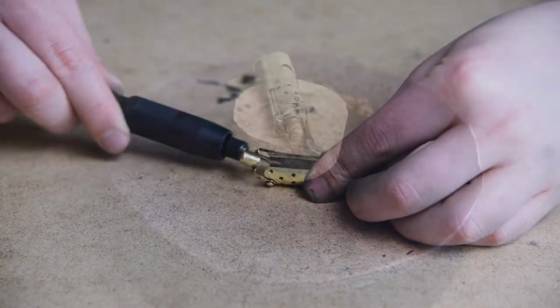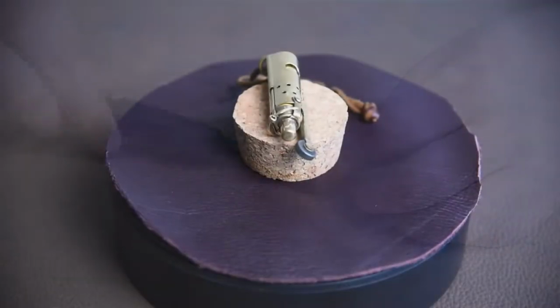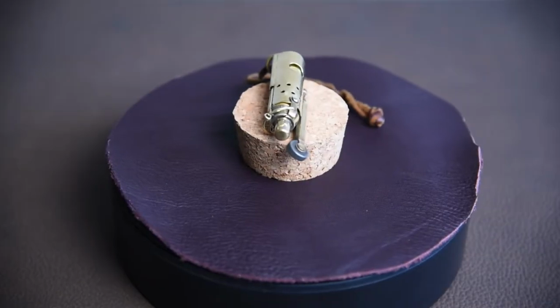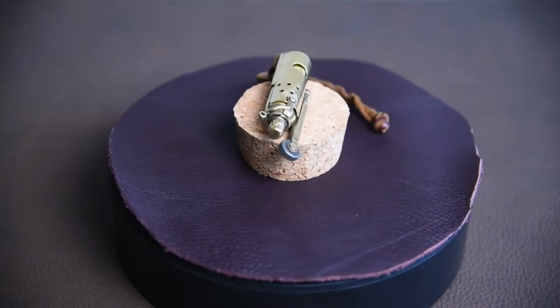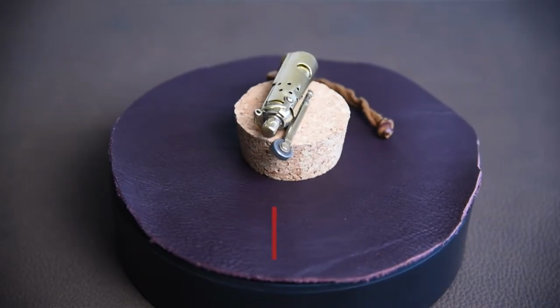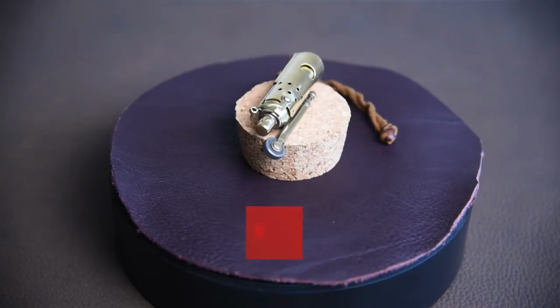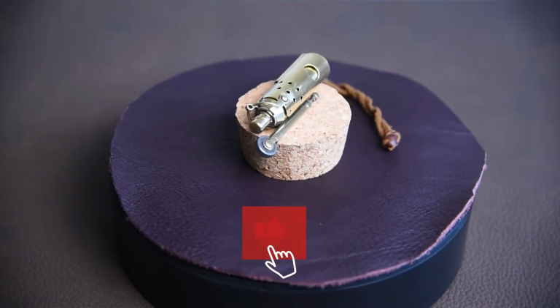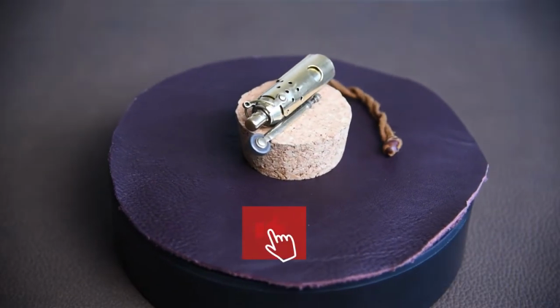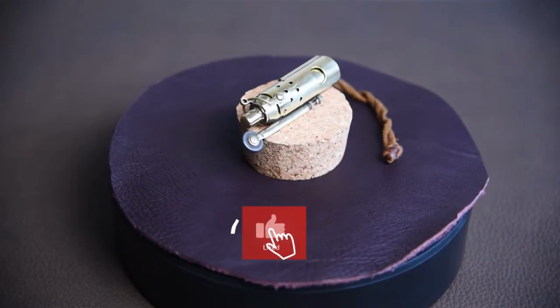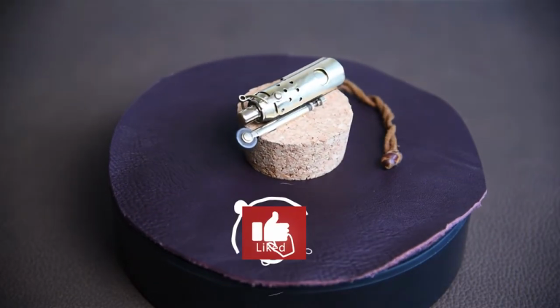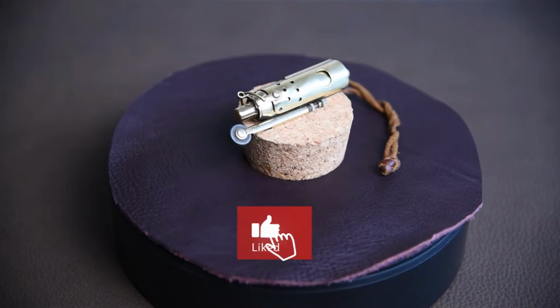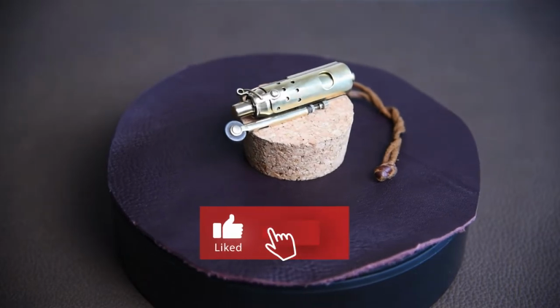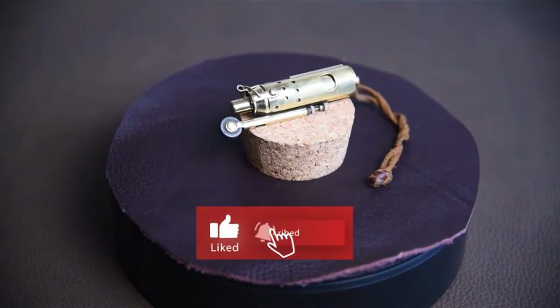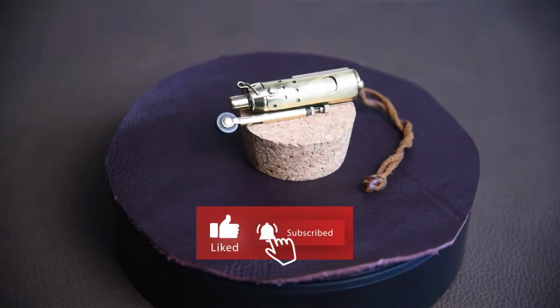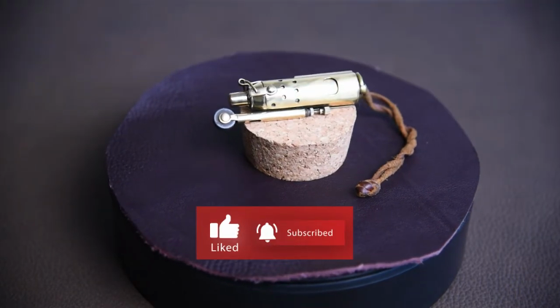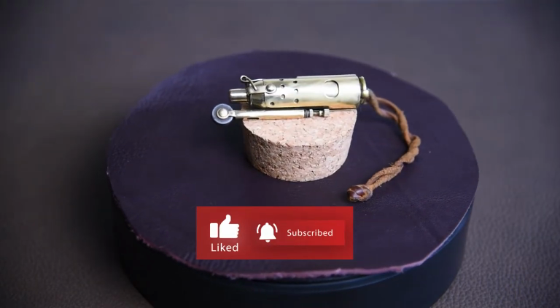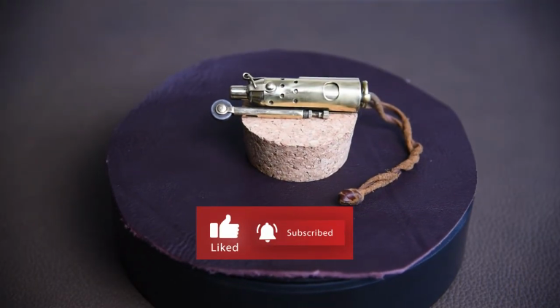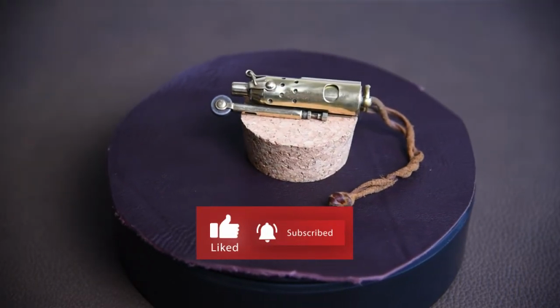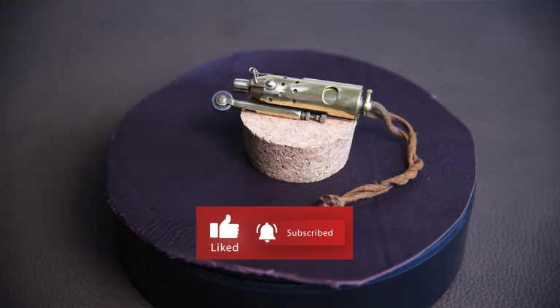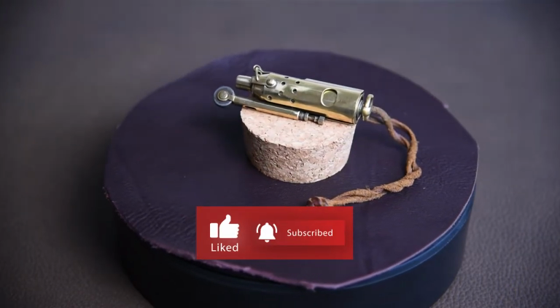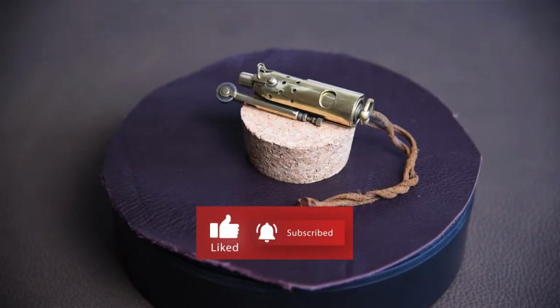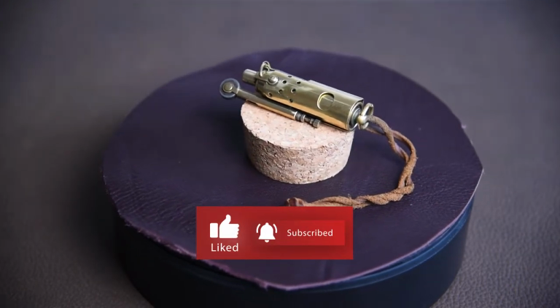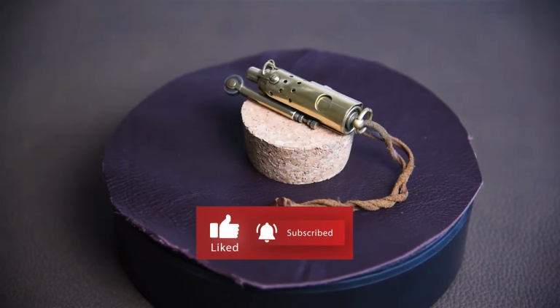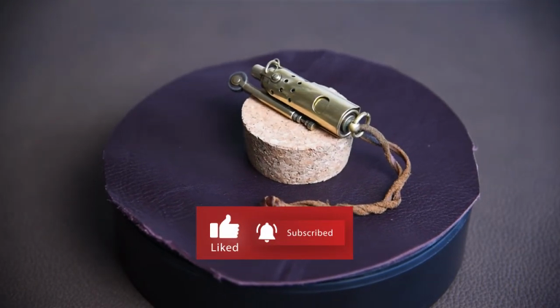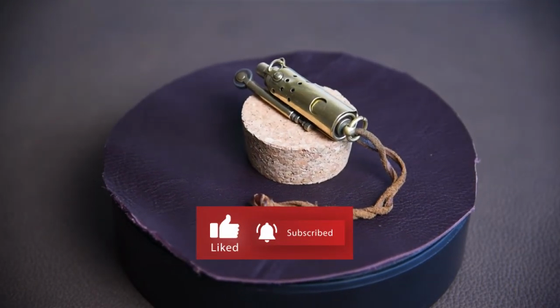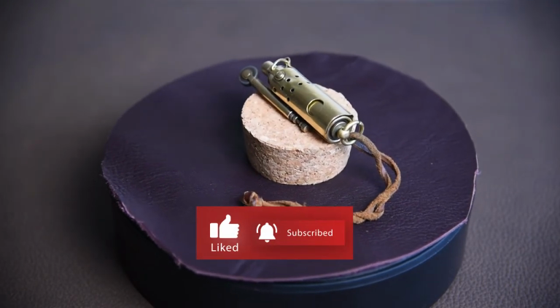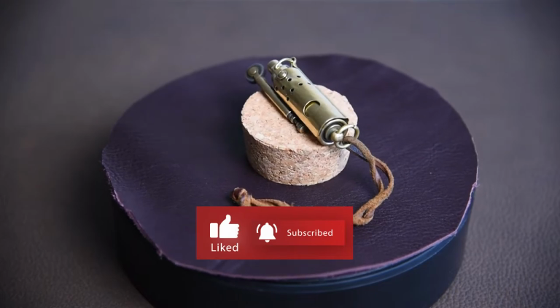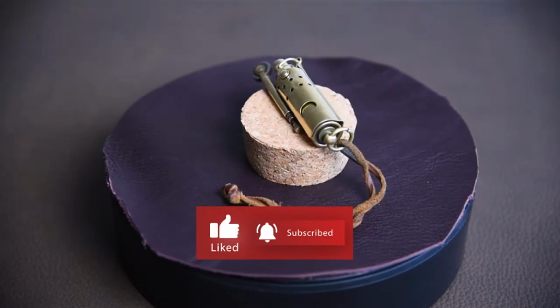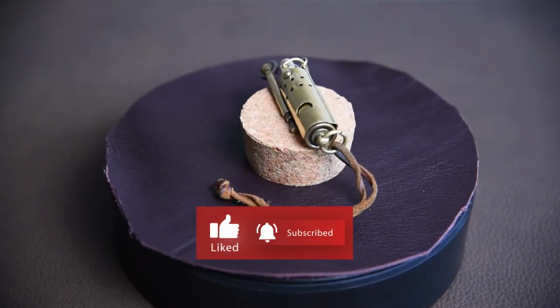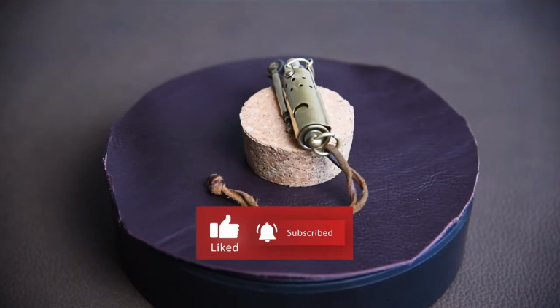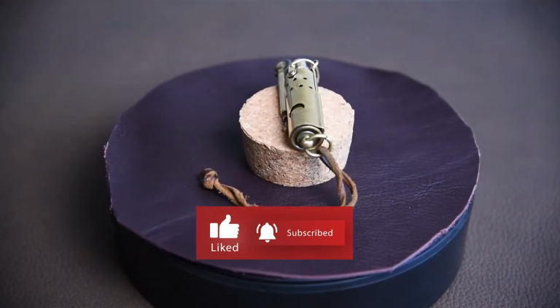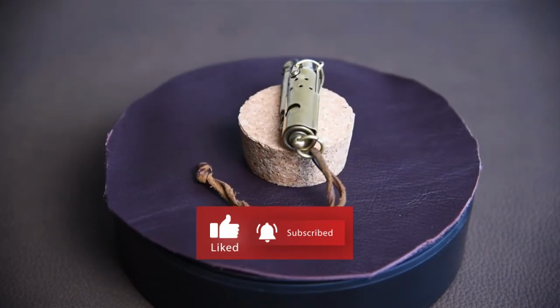Once you put all parts back together, it really looks good — as good as new. This was an easy project and my first venture into polishing.